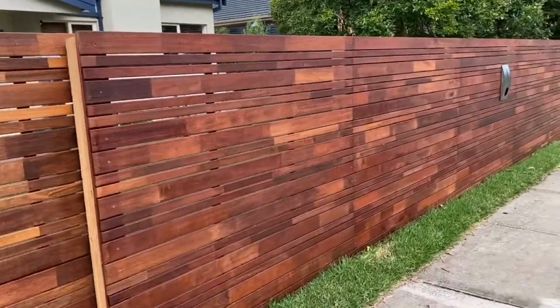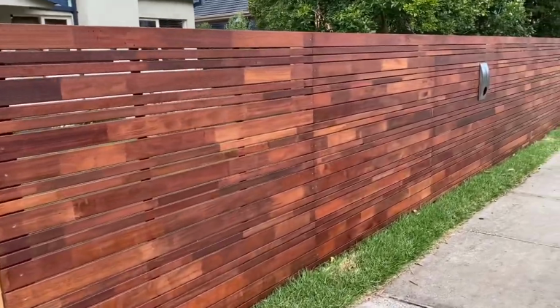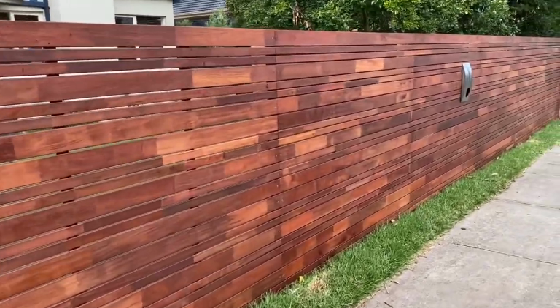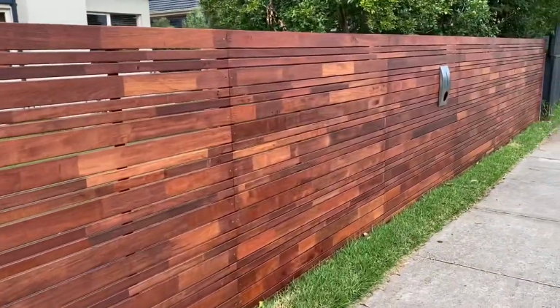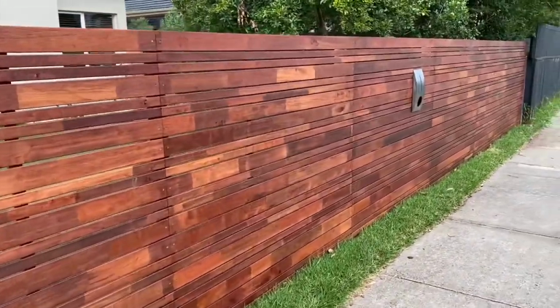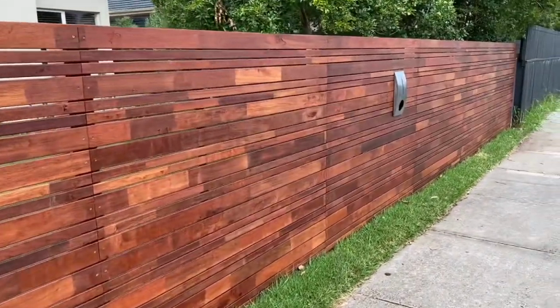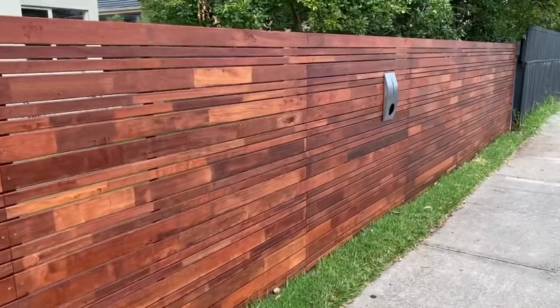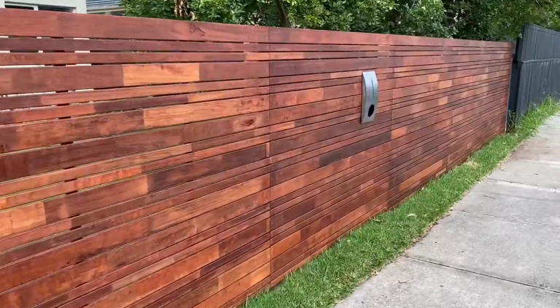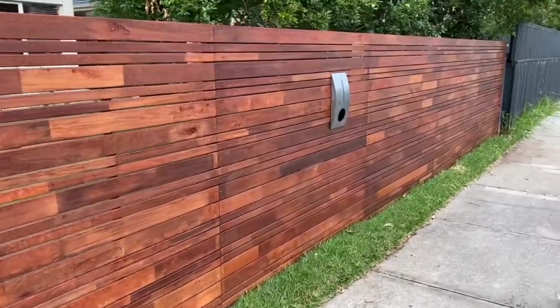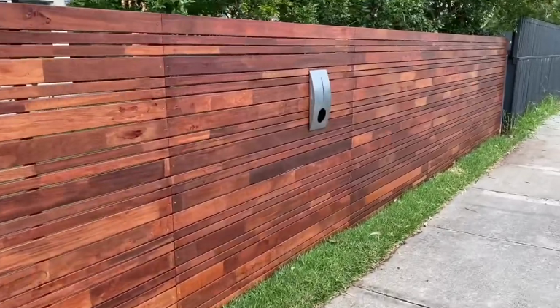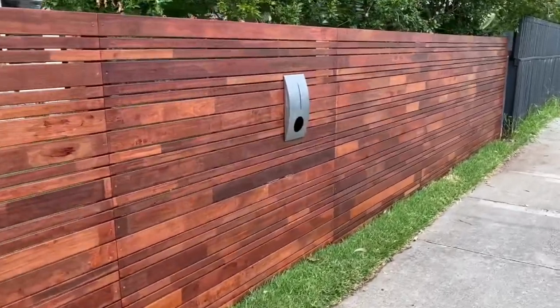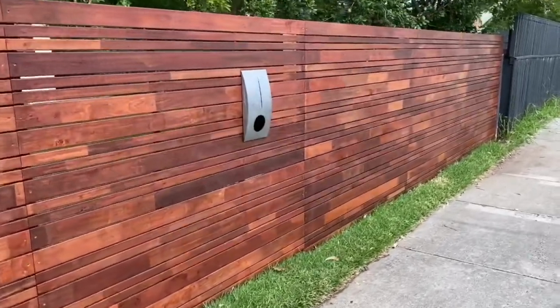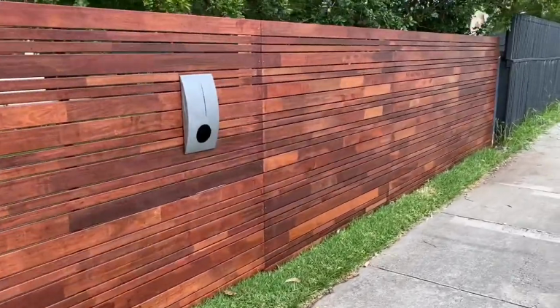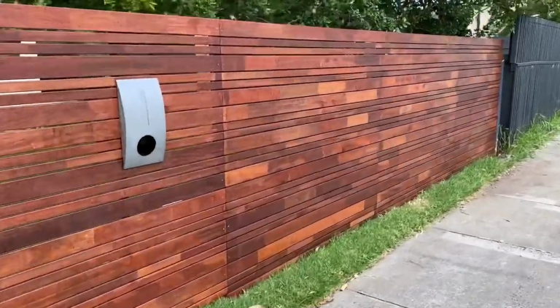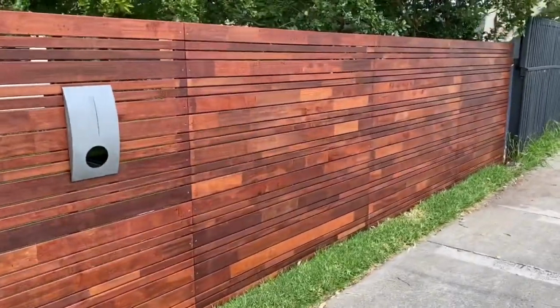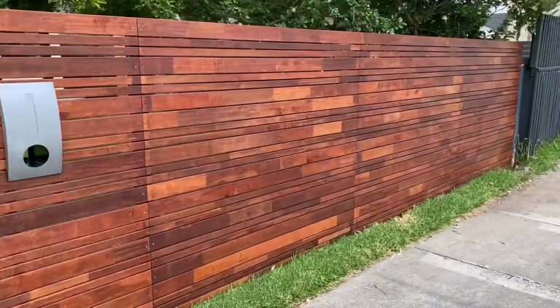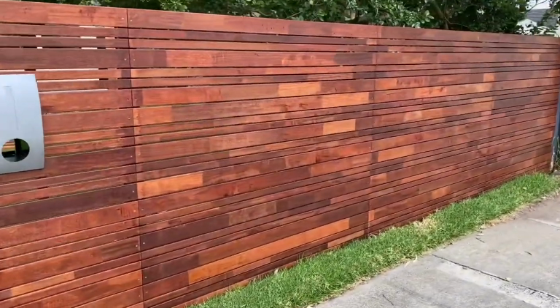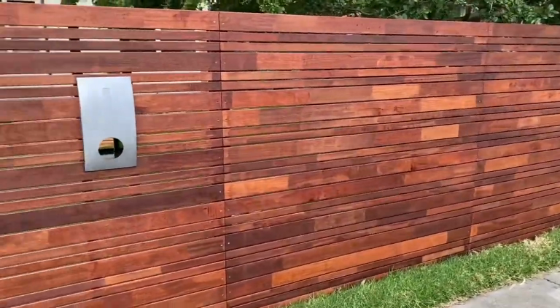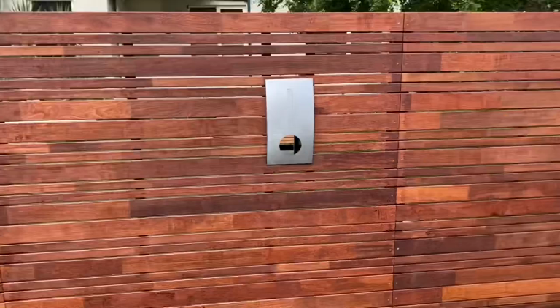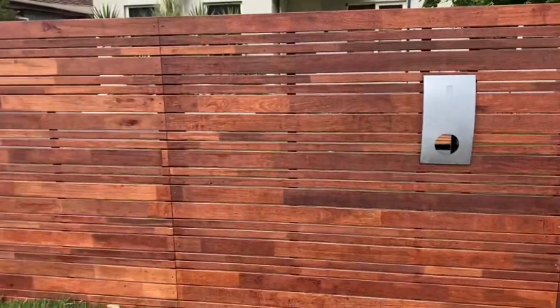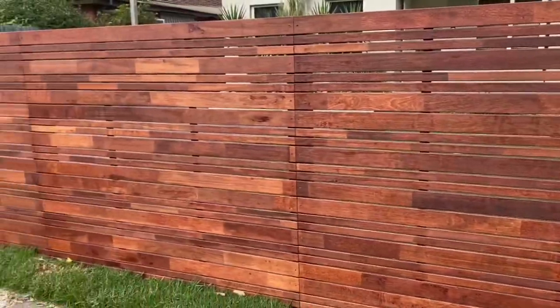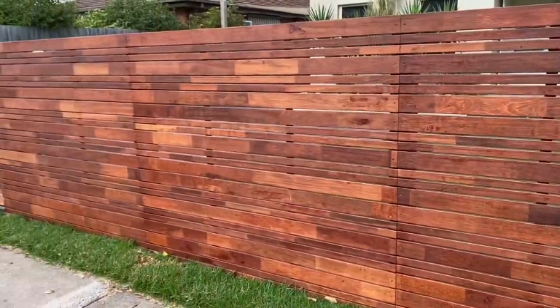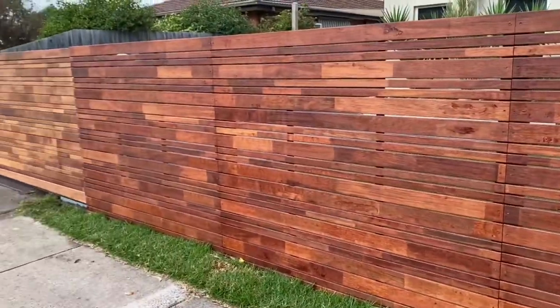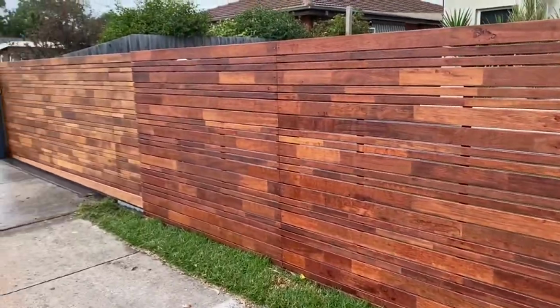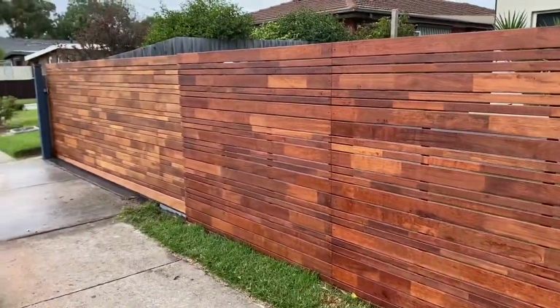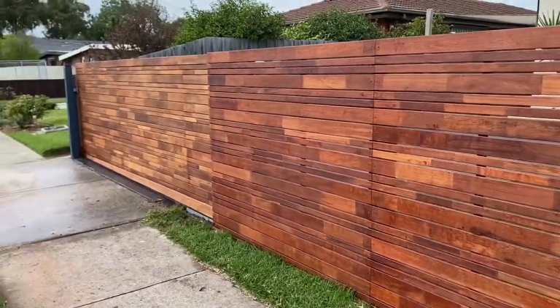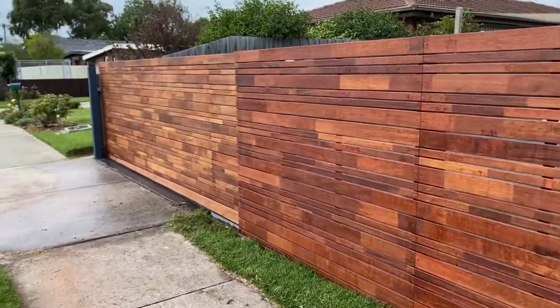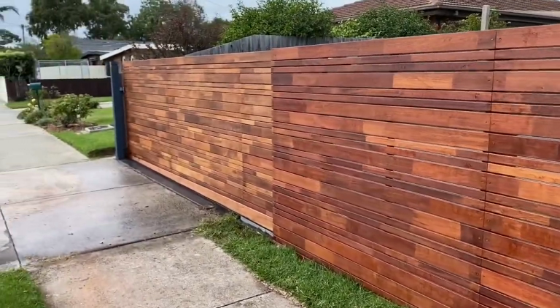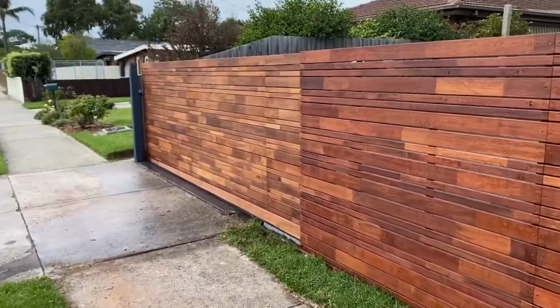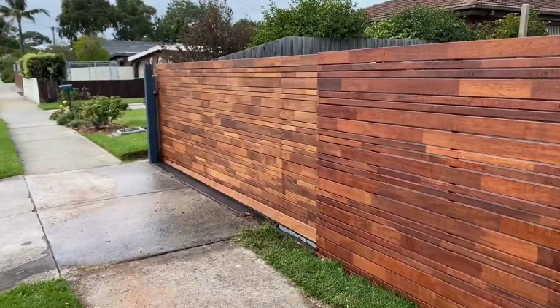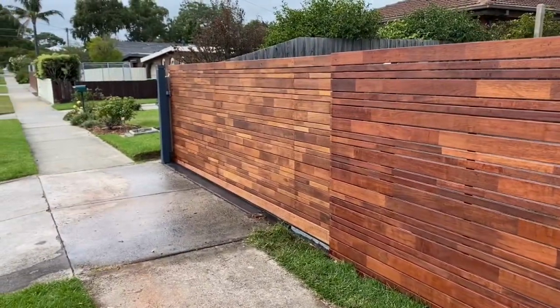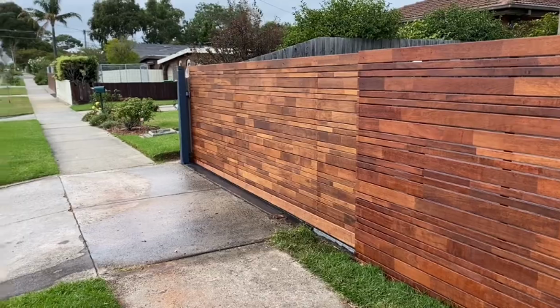I must admit I was a bit skeptical on whether this fence would come up a treat or not, as I have had troubles with prefabricated timber products in the past. Saying that, these Speckrite panels are pretty bloody amazing.